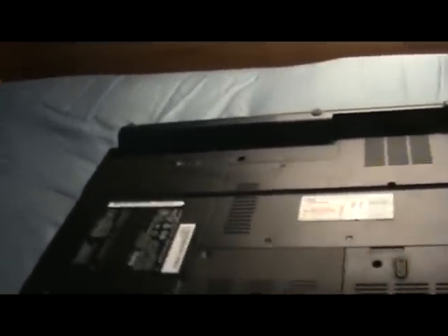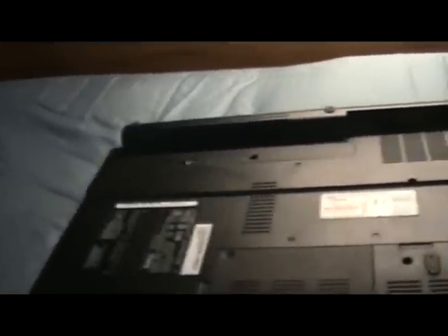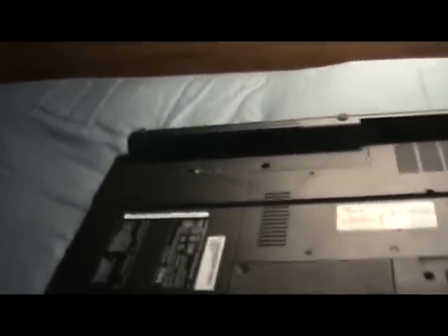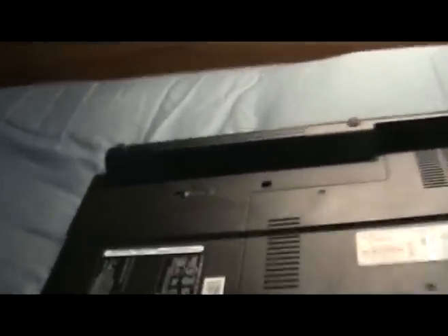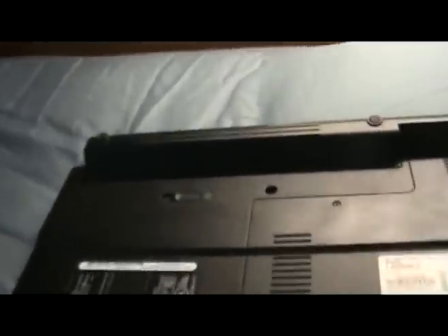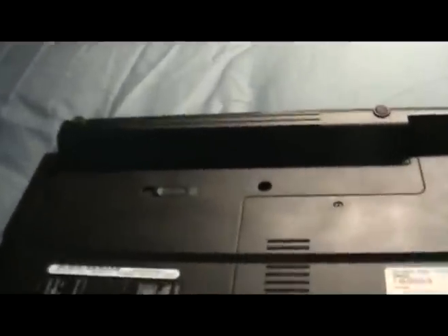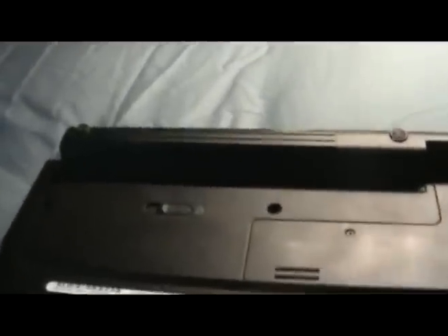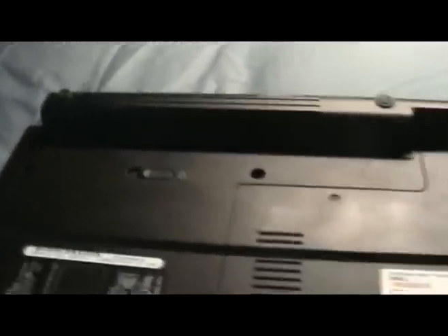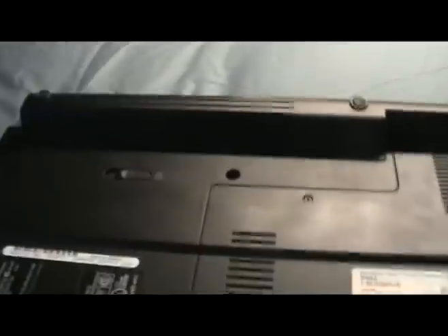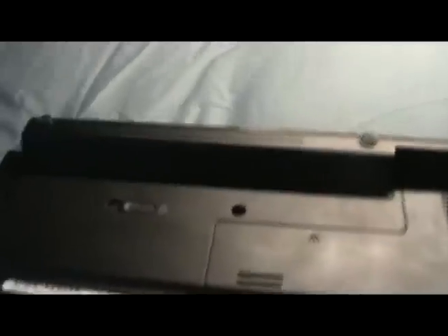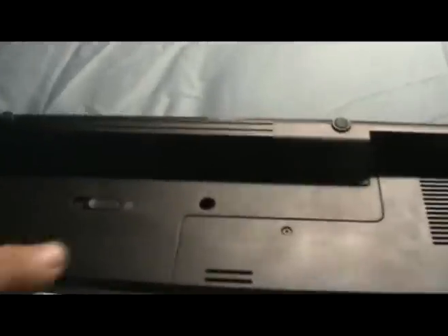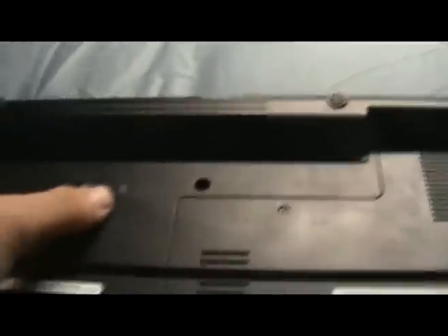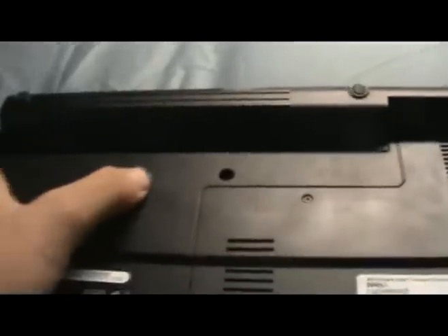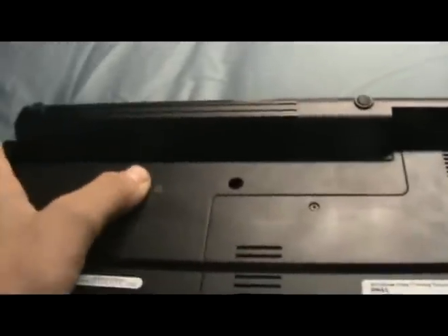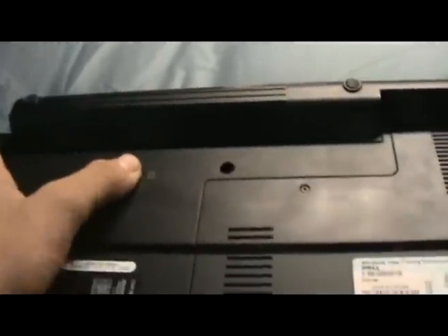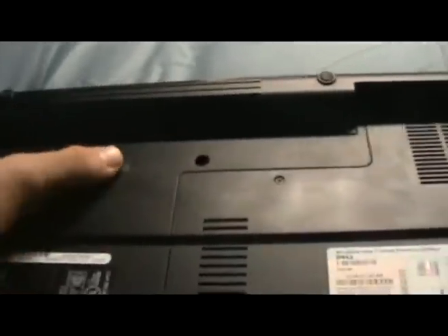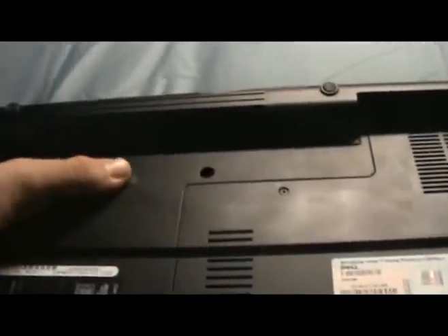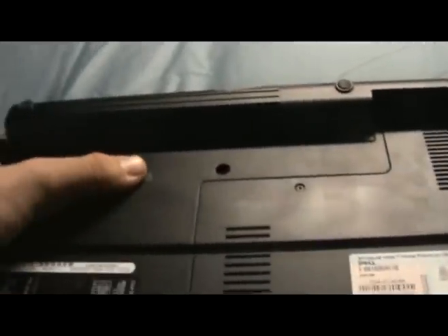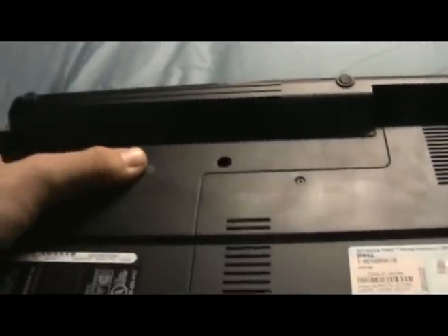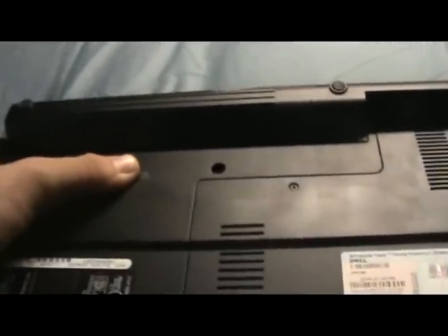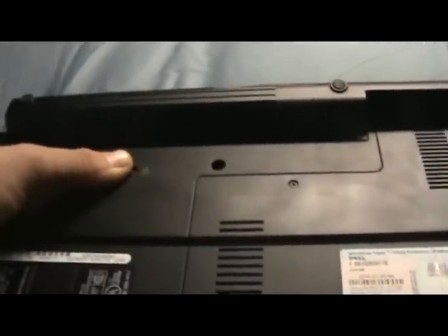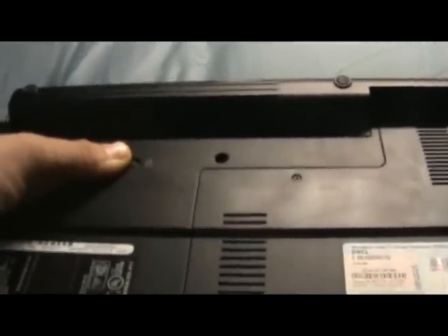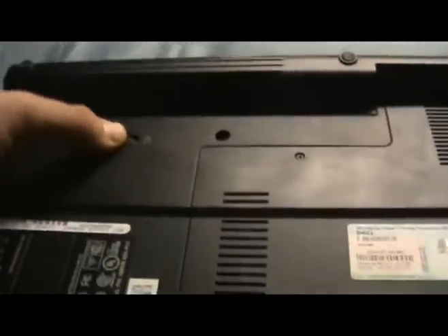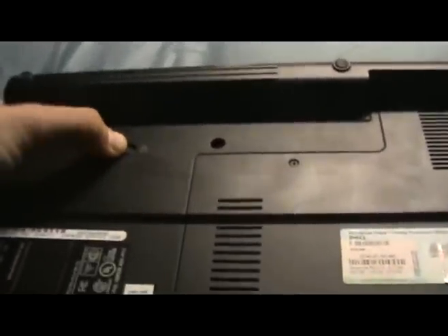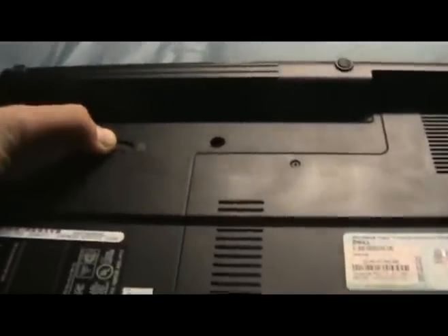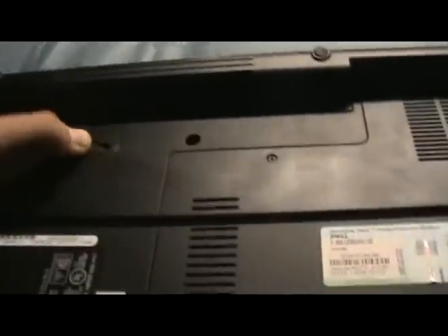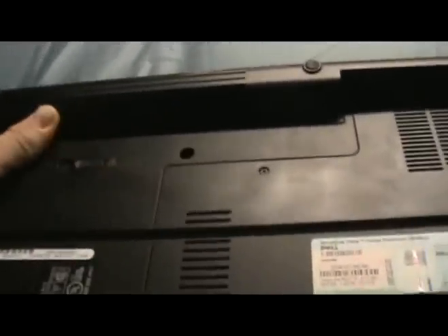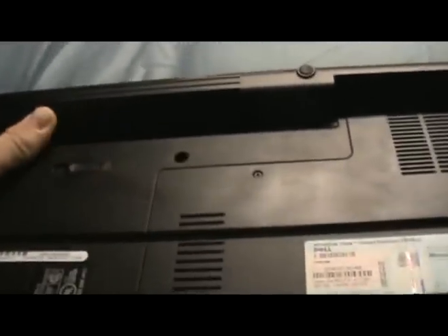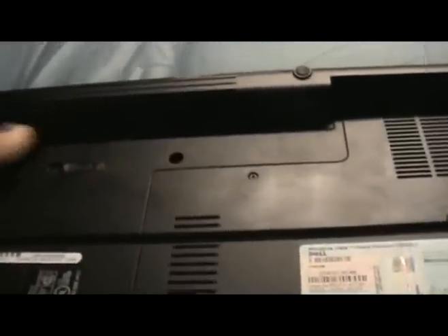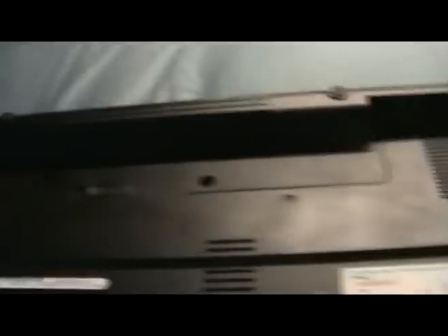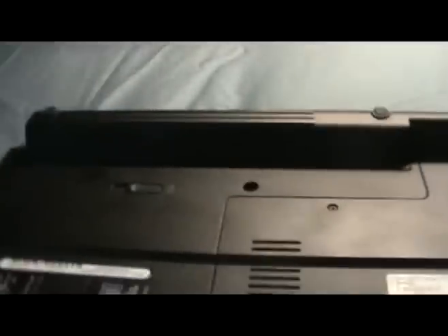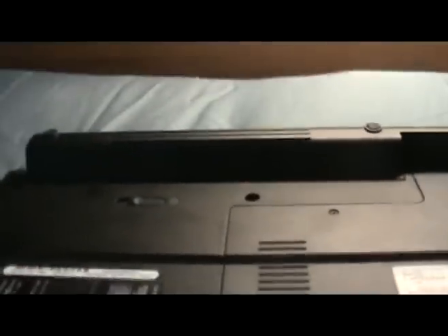Then you're going to want to remove the battery. On most Dell computers there's a little switch here. I don't know about any others, but it's normally pretty simple — you just hit that switch and the battery will pop right out.